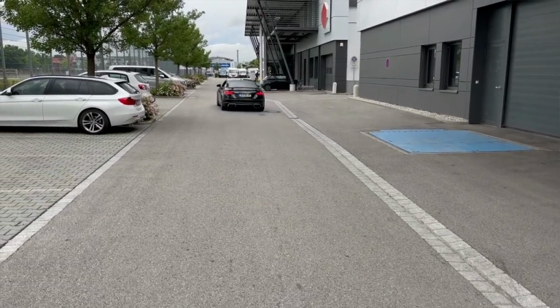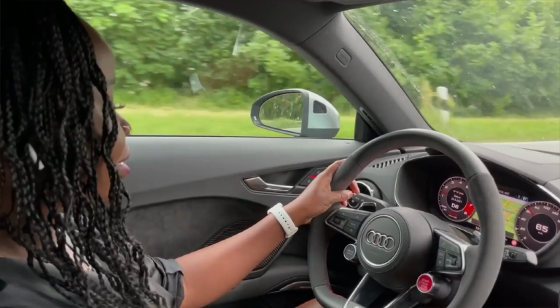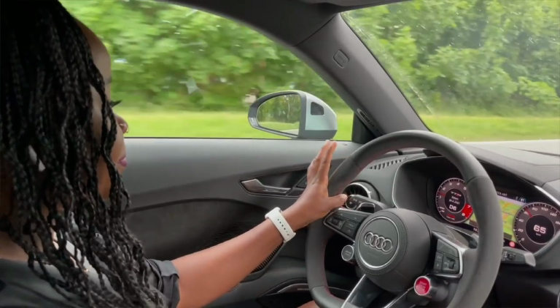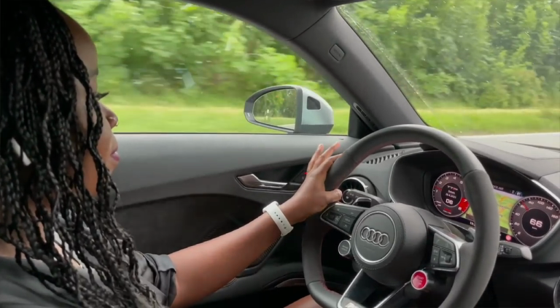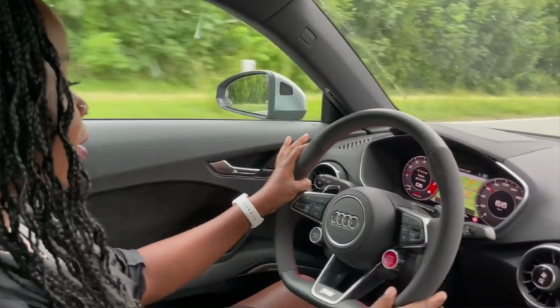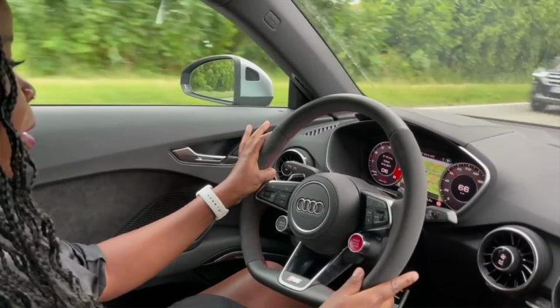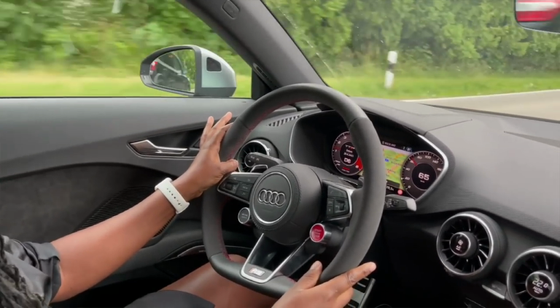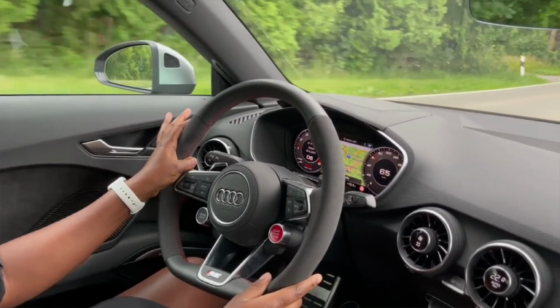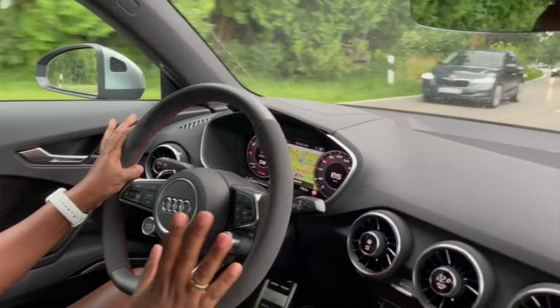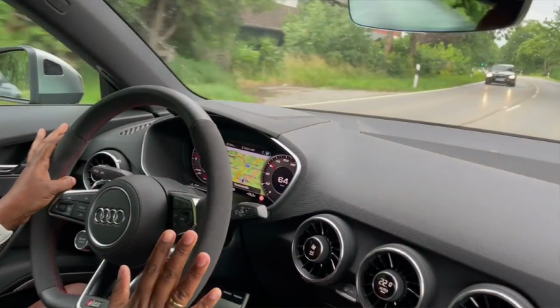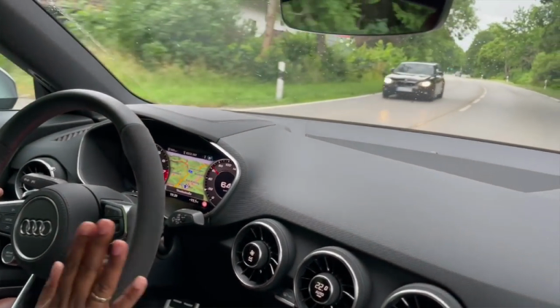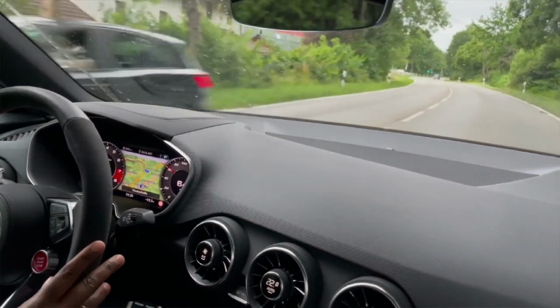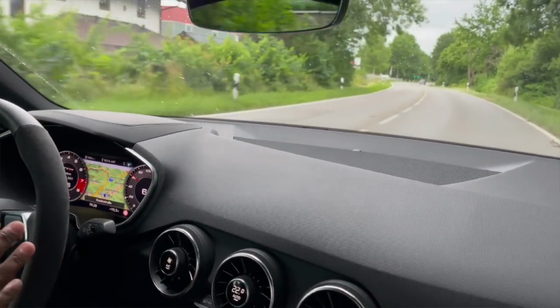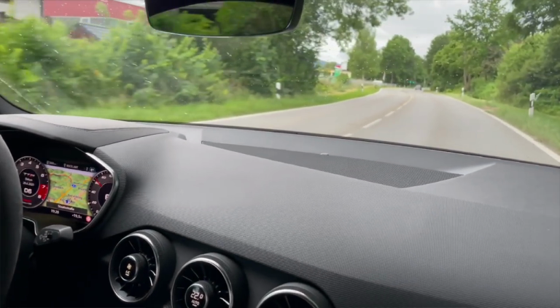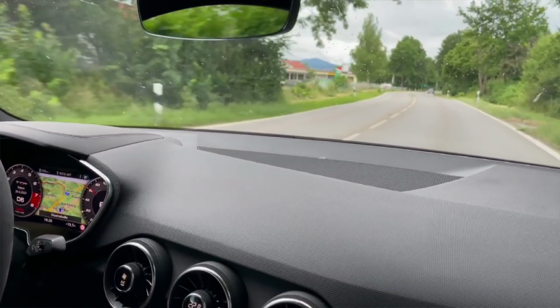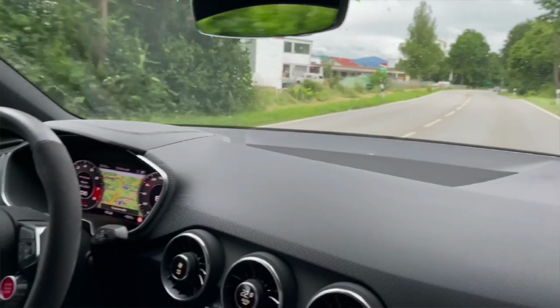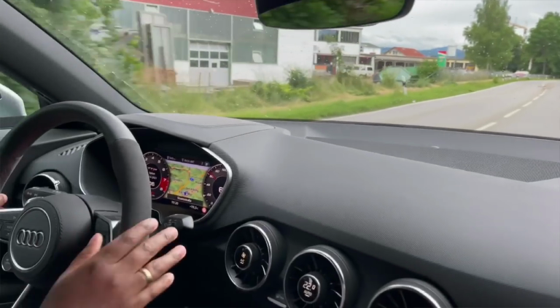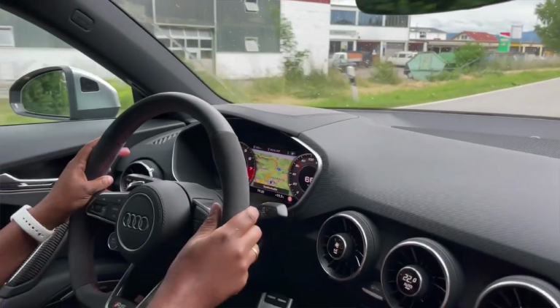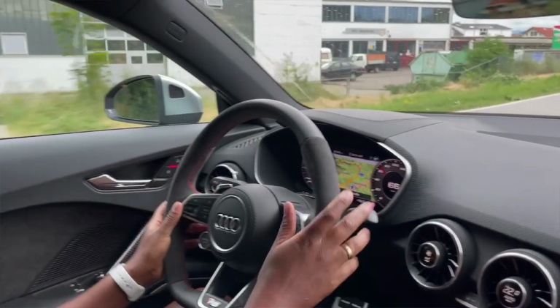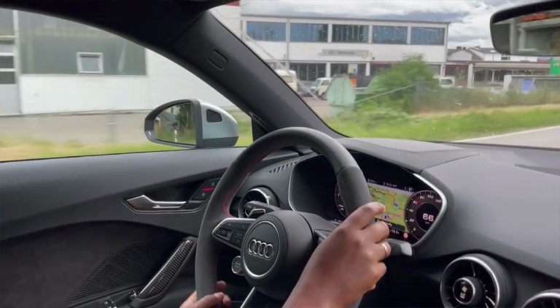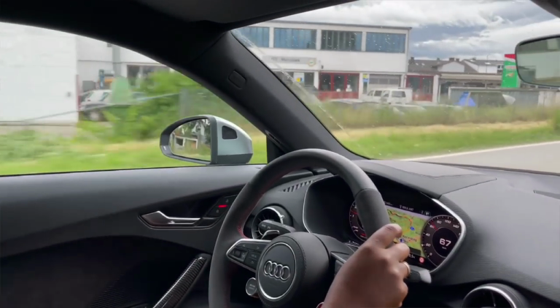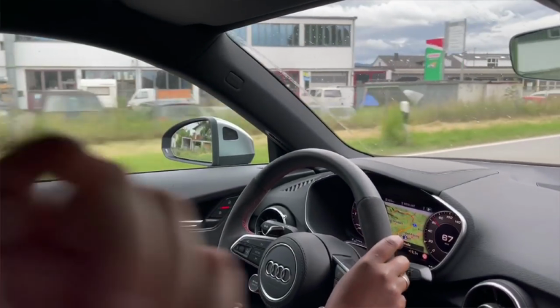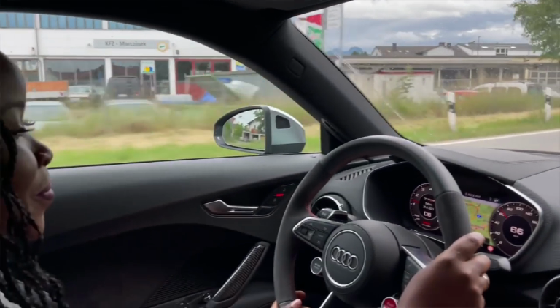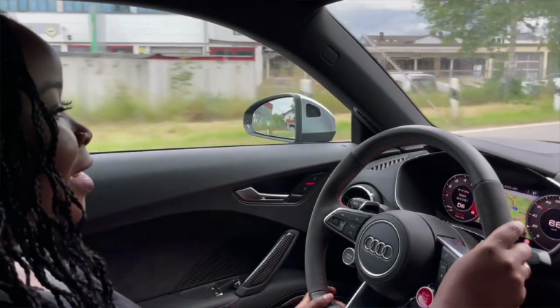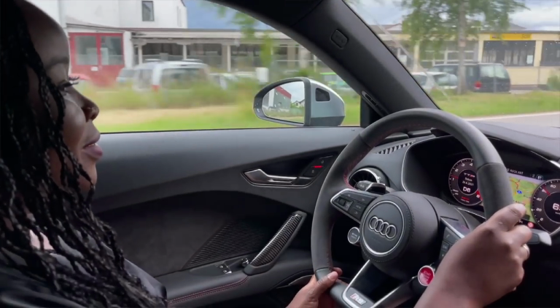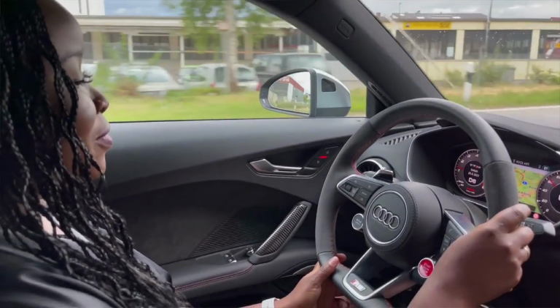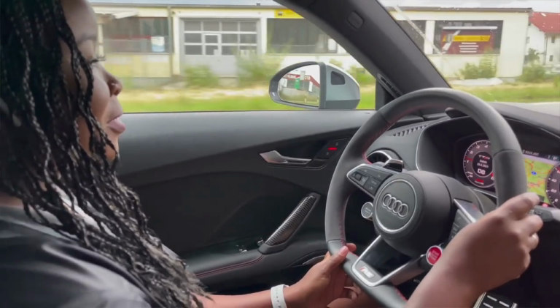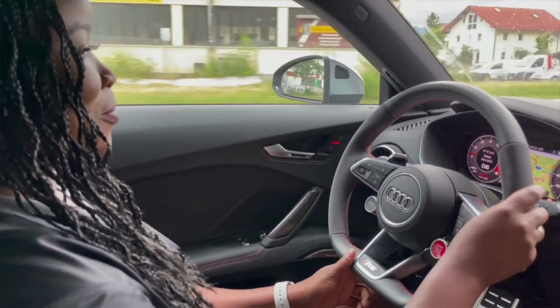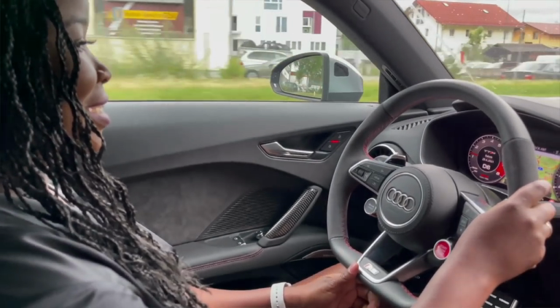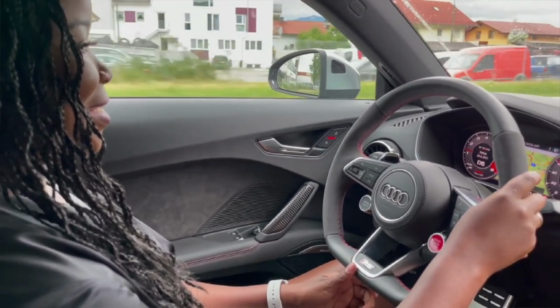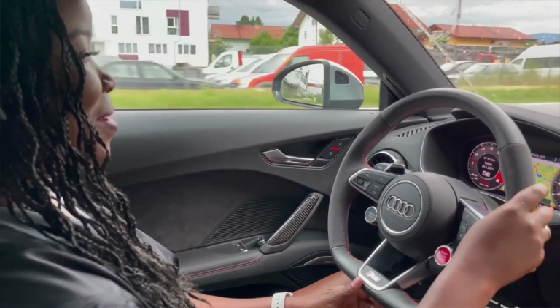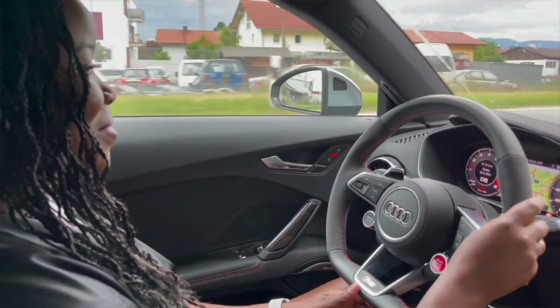Guys, new baby on the road and it feels really comfortable for me. I feel like this is the car for me — this is the car! If you have any questions about this car, ask me next time.